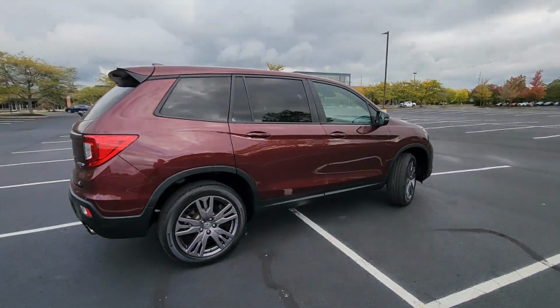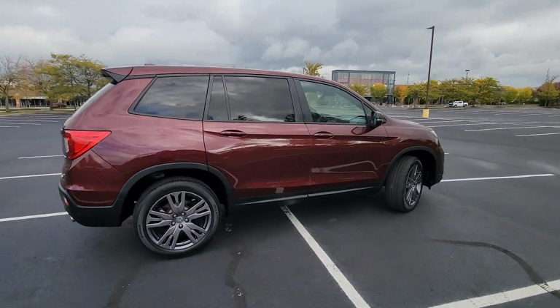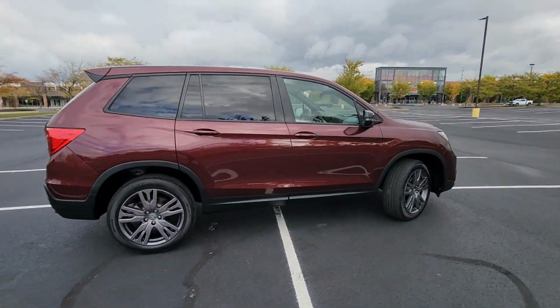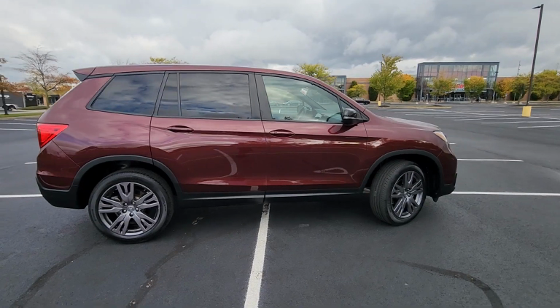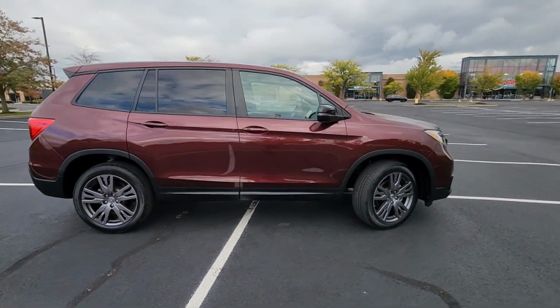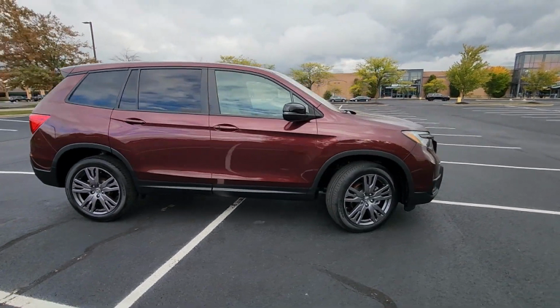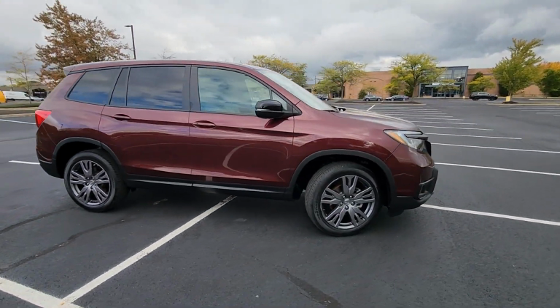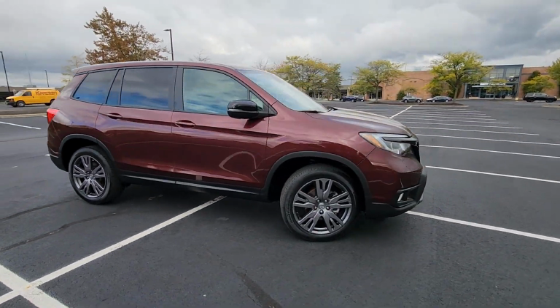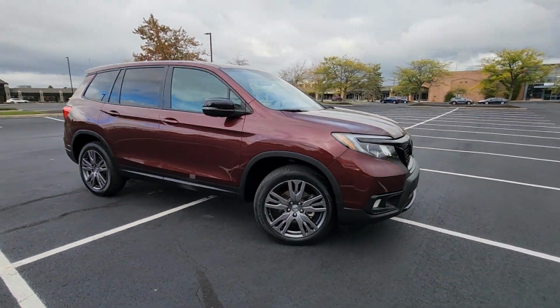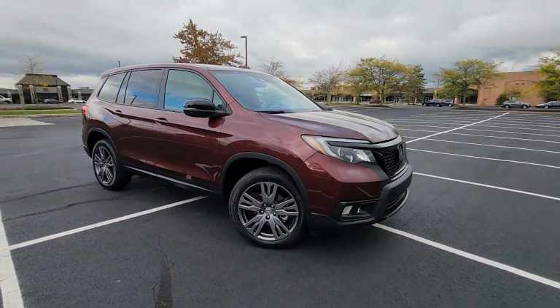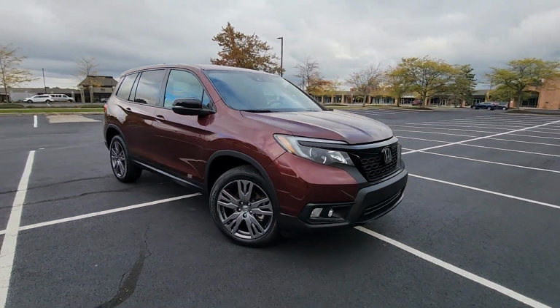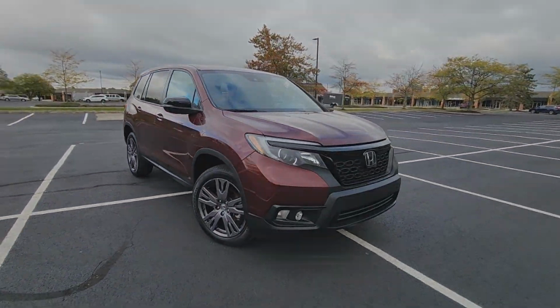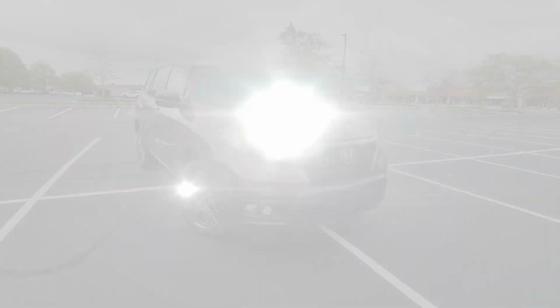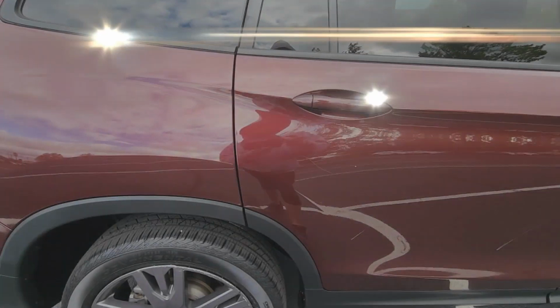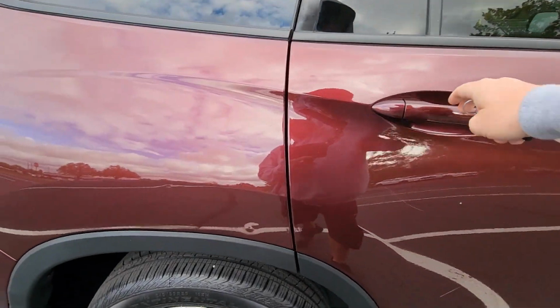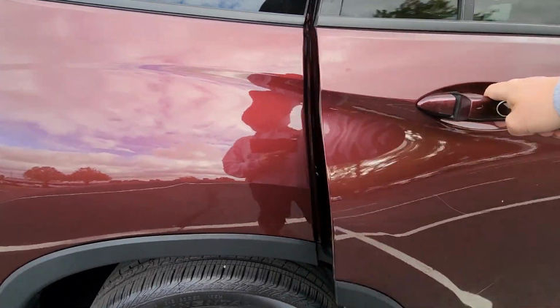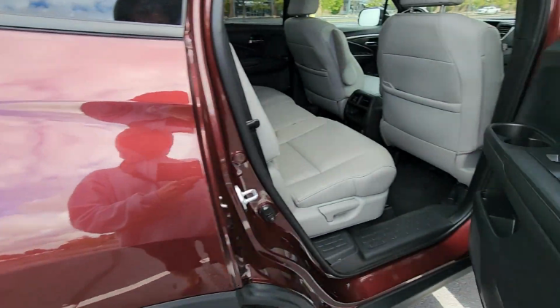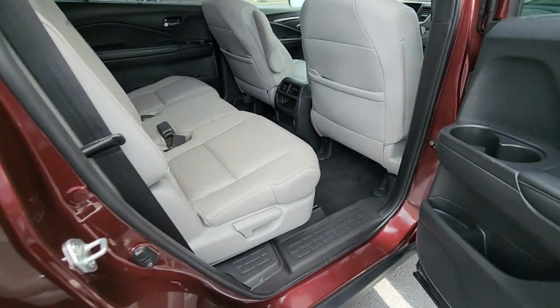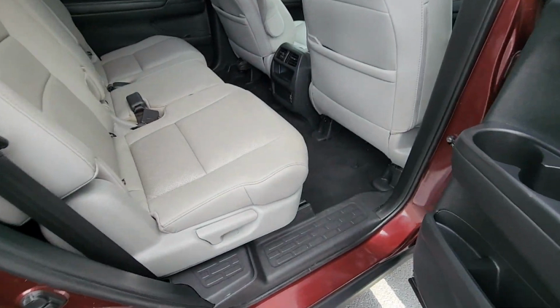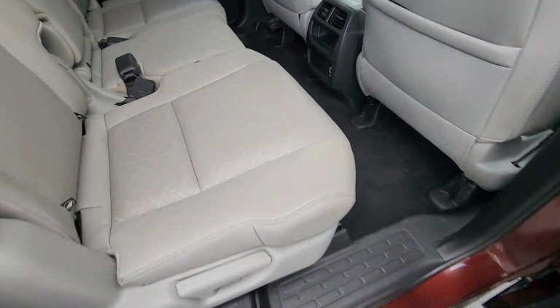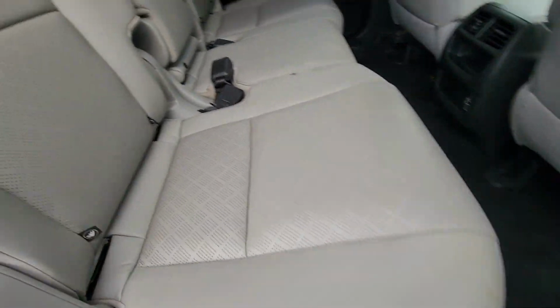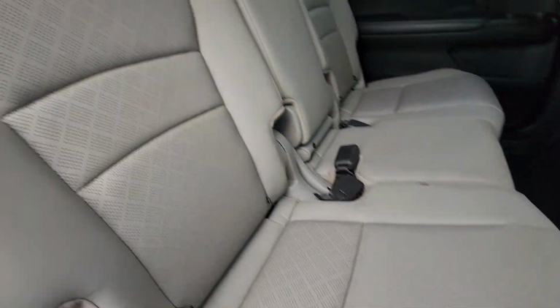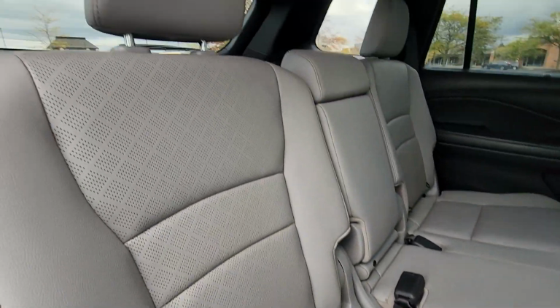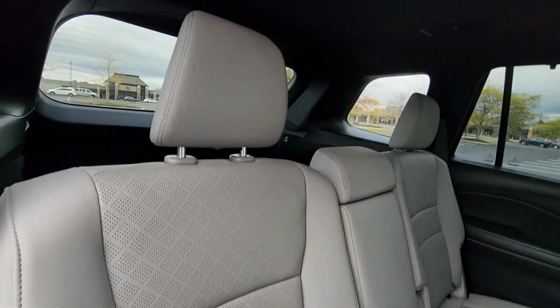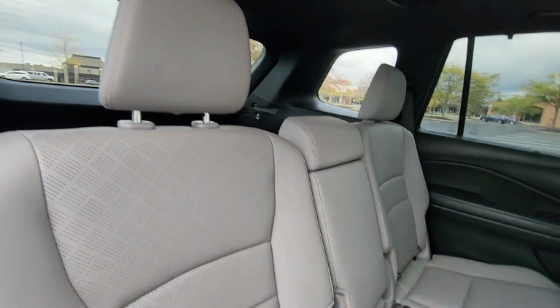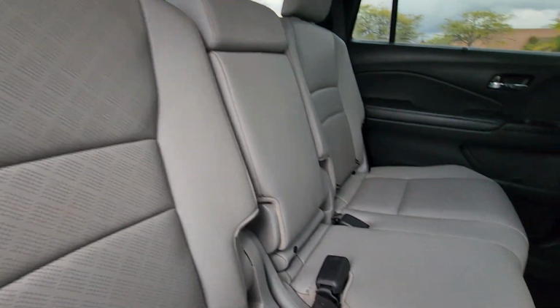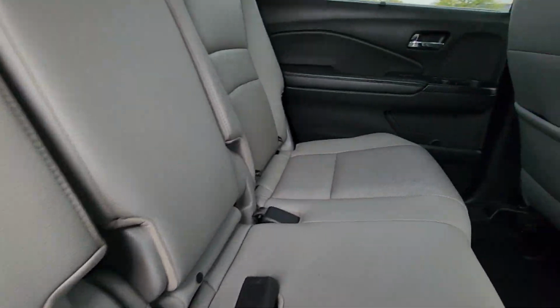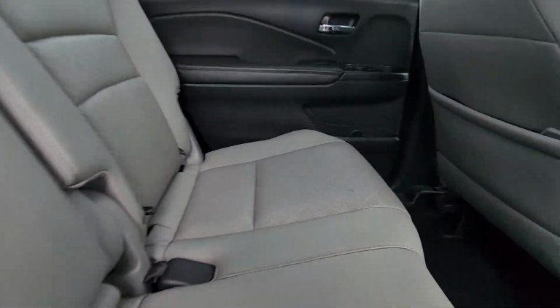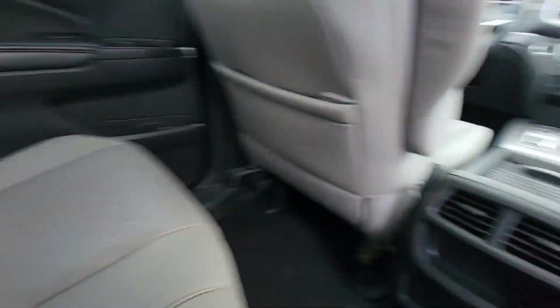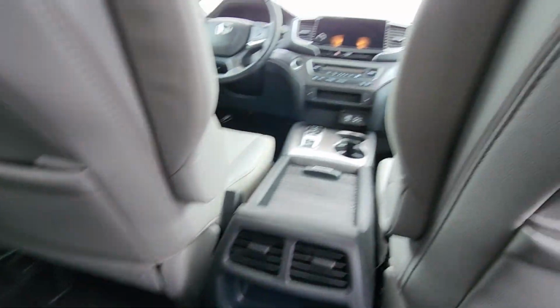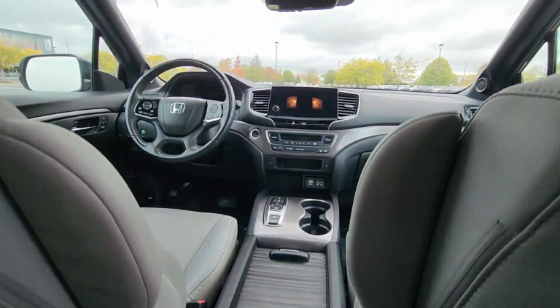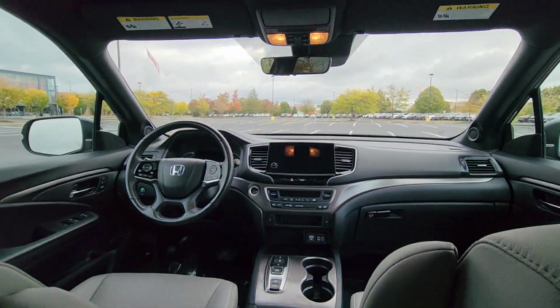Cross traffic alert, lane keeping assist, side view mirrors with turn signals, lane departure warning, Wi-Fi hotspot, satellite radio, multi-zone air conditioning, blind spot monitor, all-wheel drive.